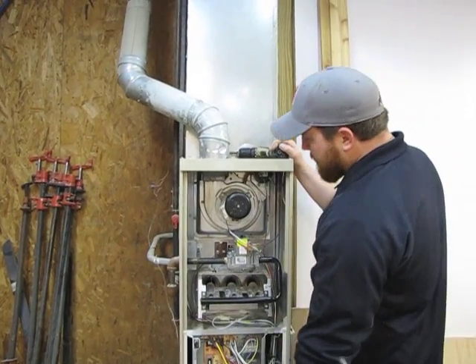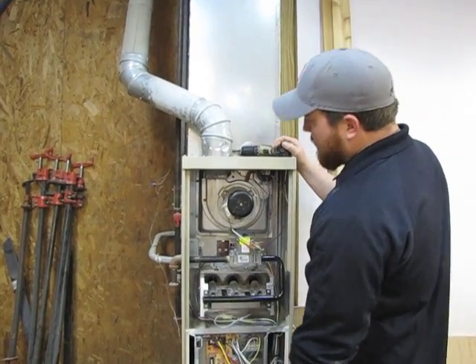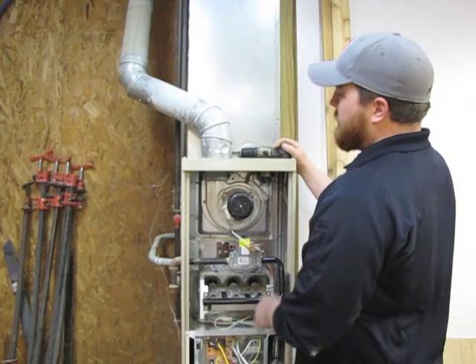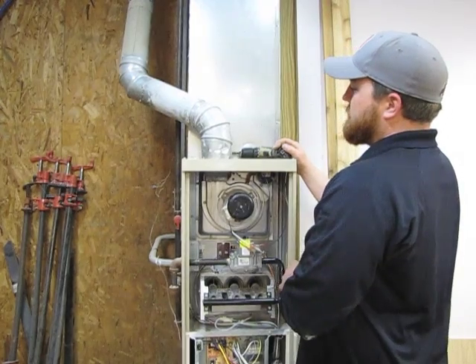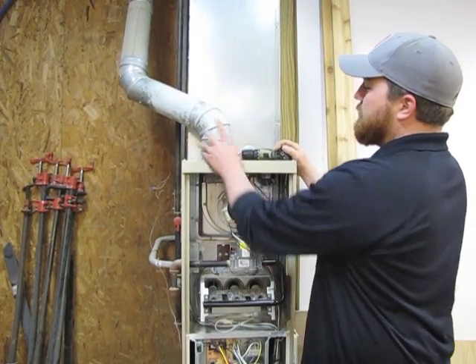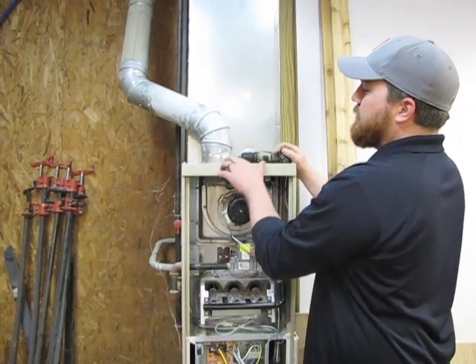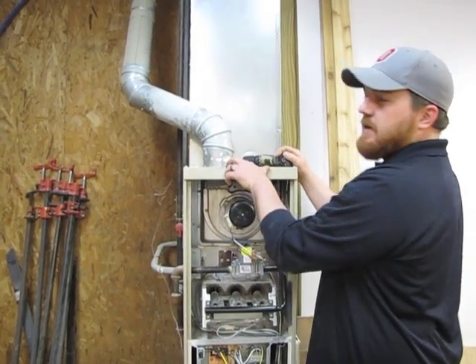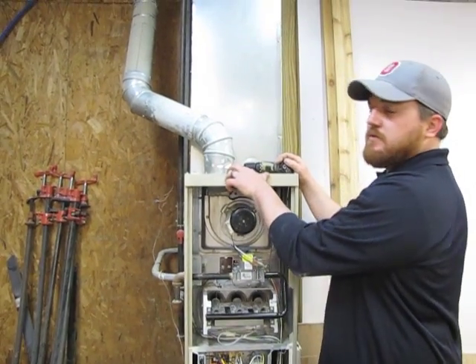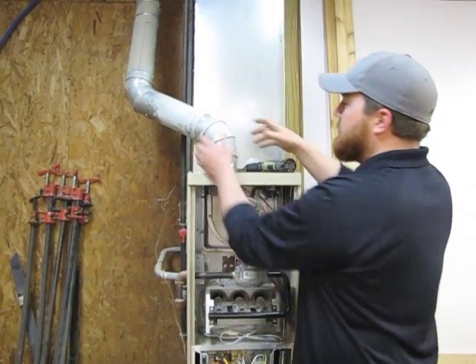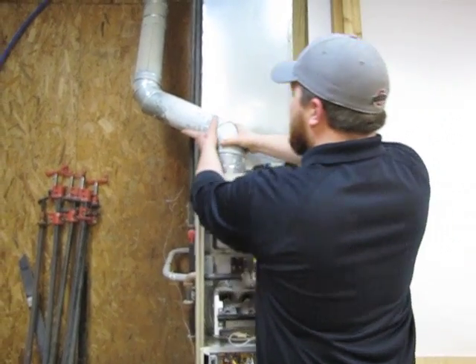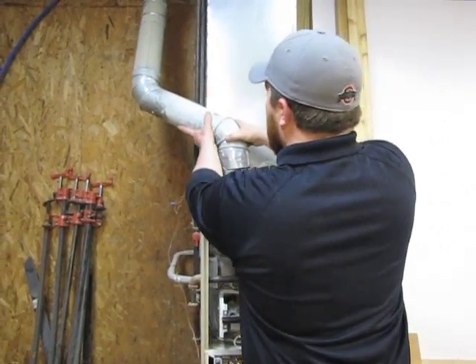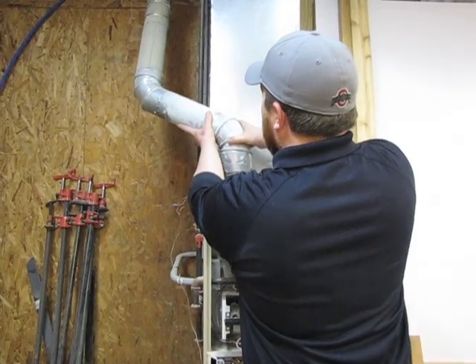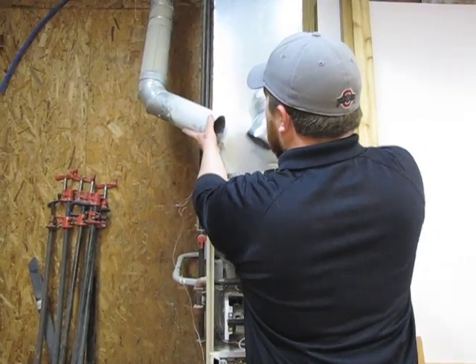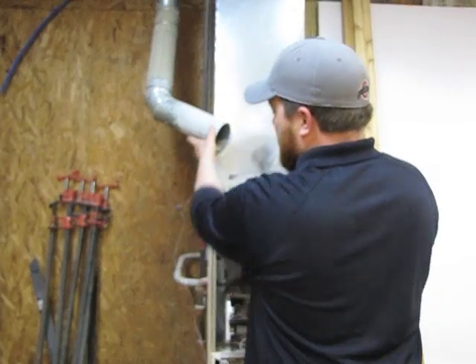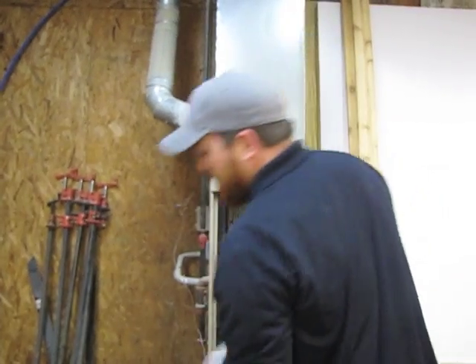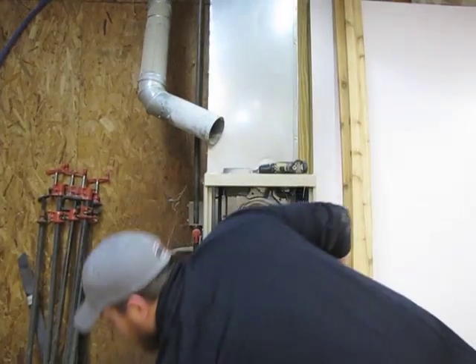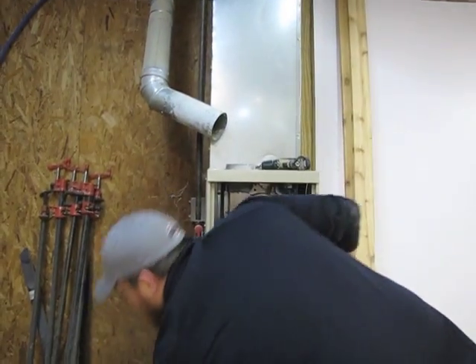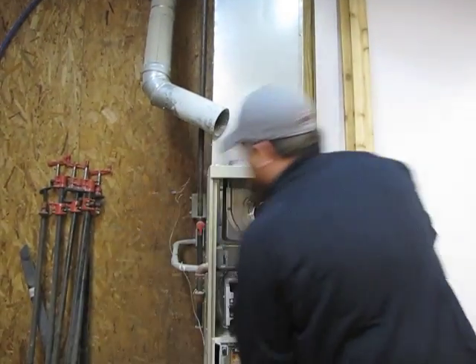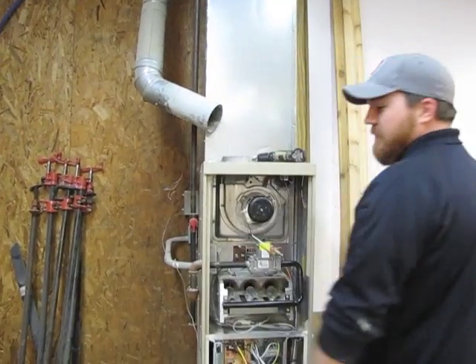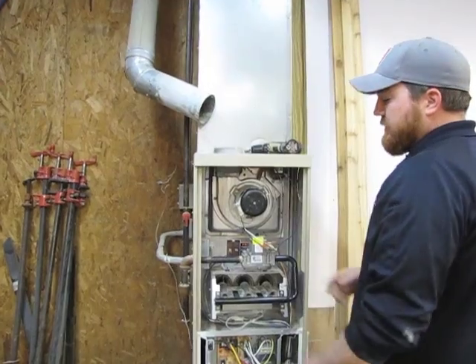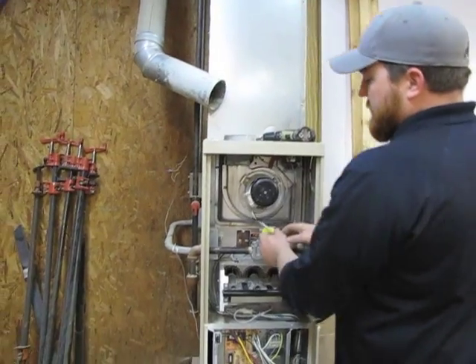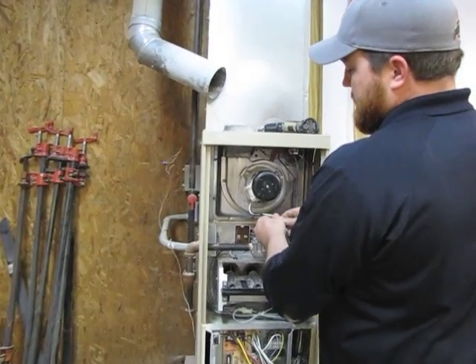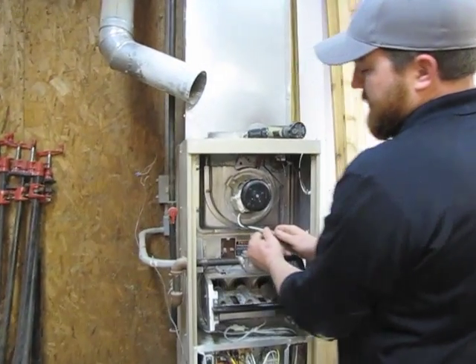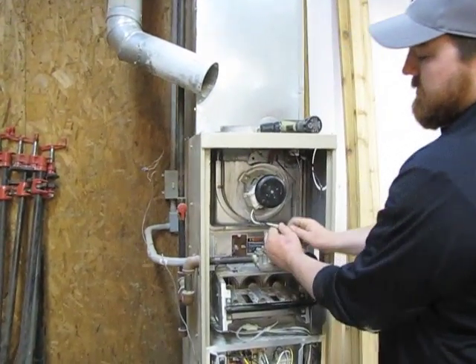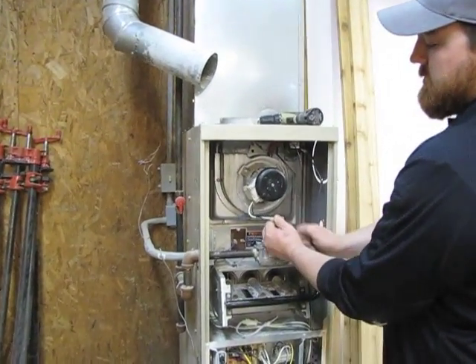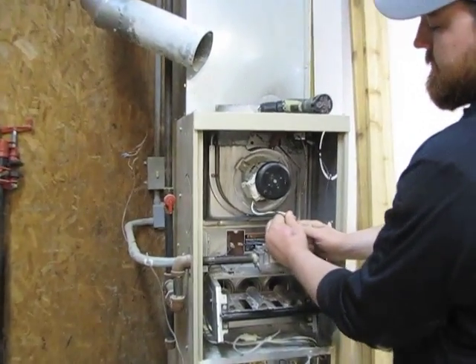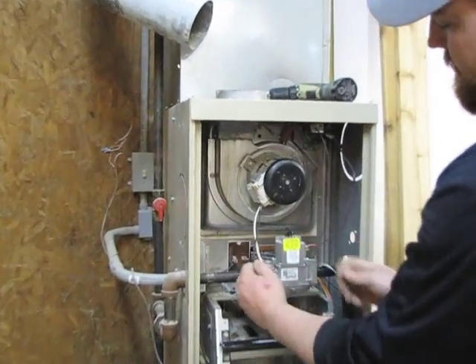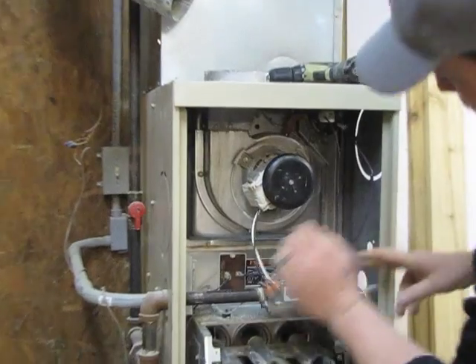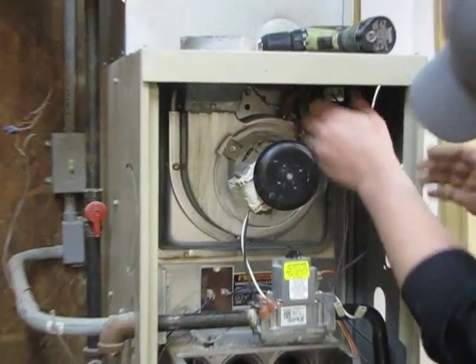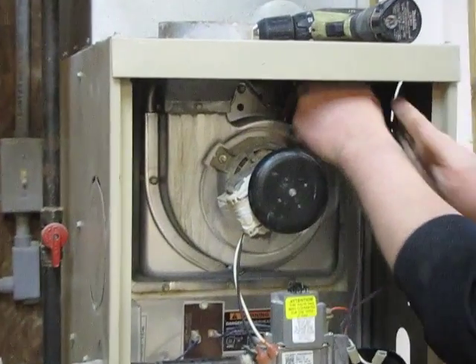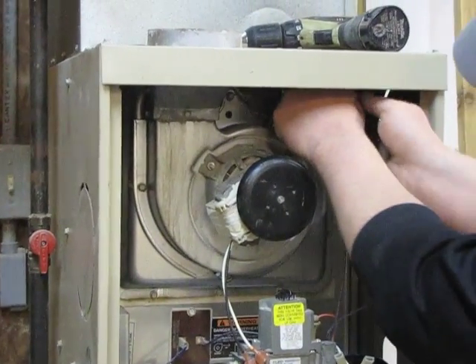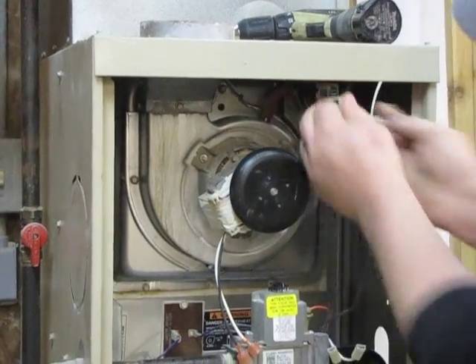The first thing you want to do is remove the flue. We've already taken the screws out of it. After you have your flue disconnected, disconnect the power to the inducer motor. Remove the power to the pressure switches.